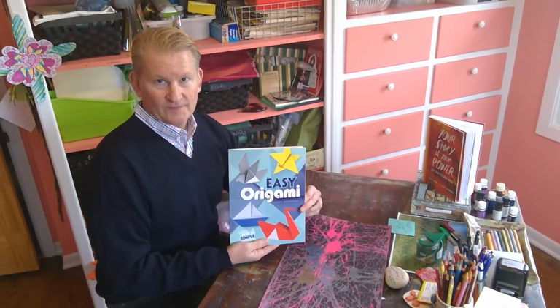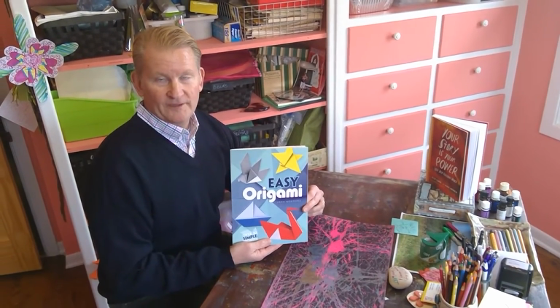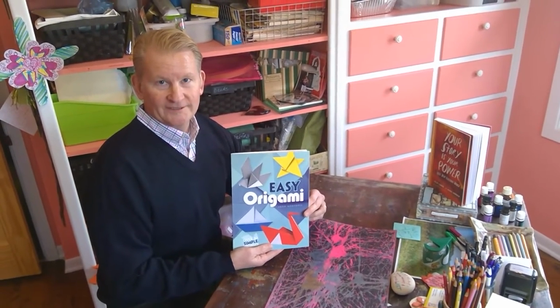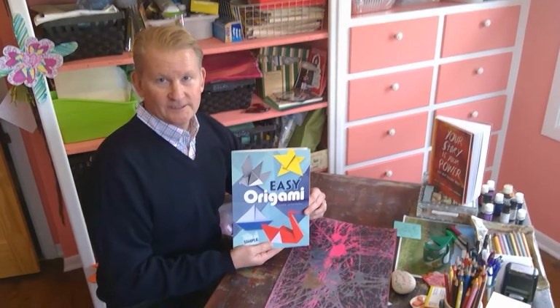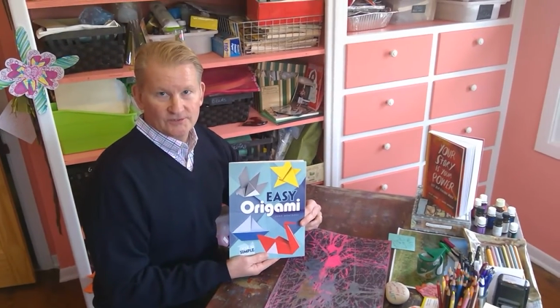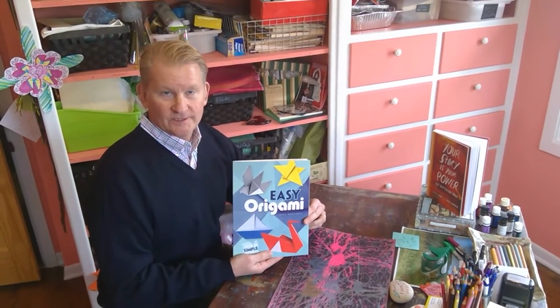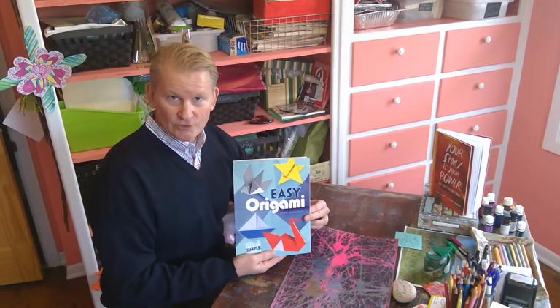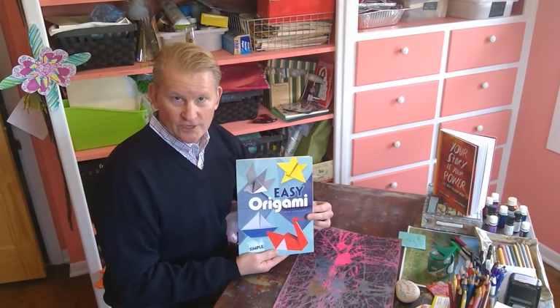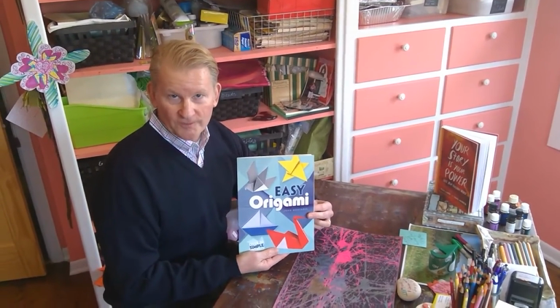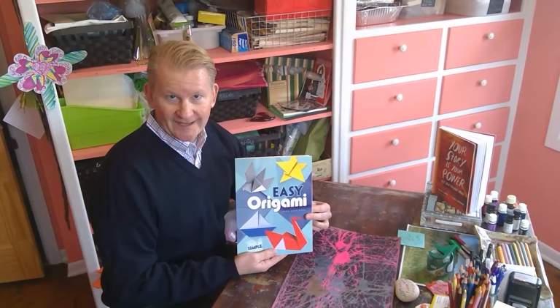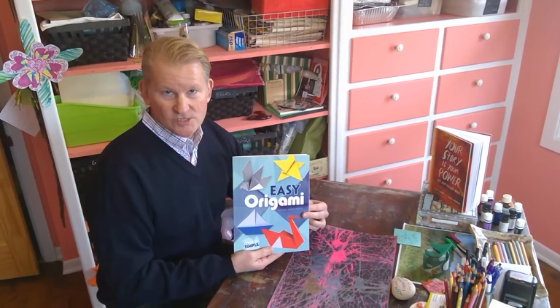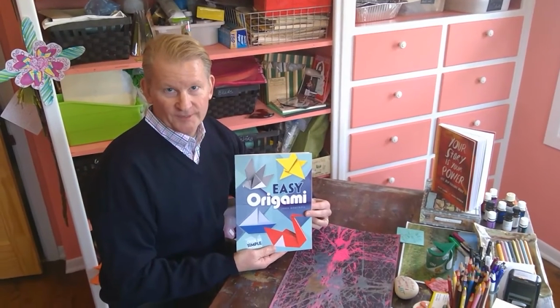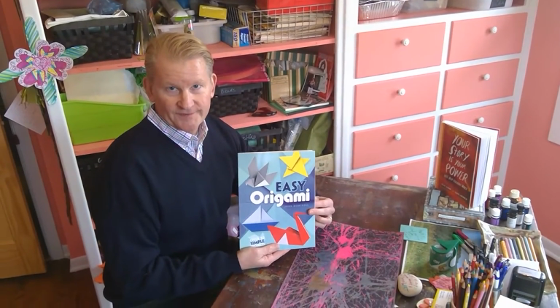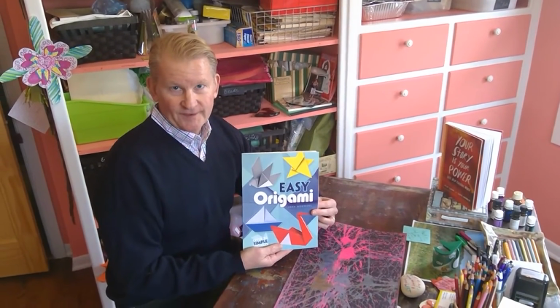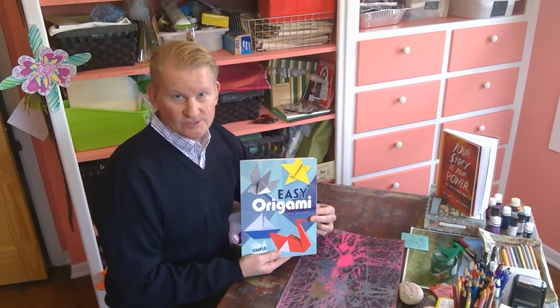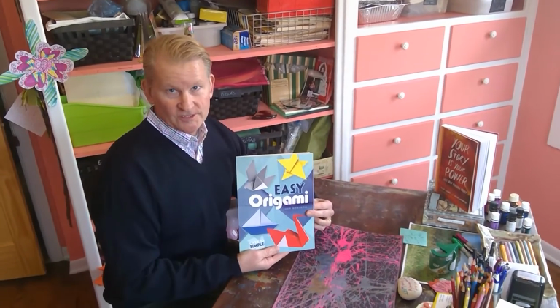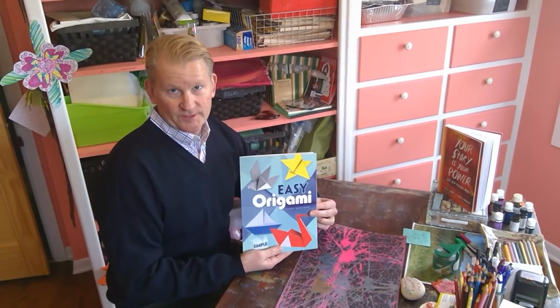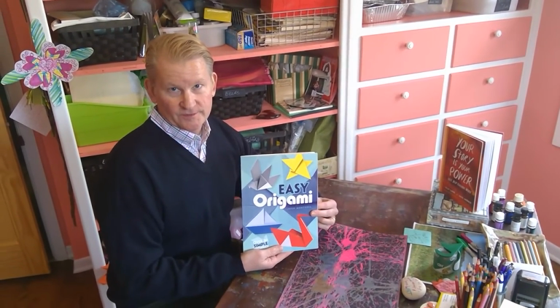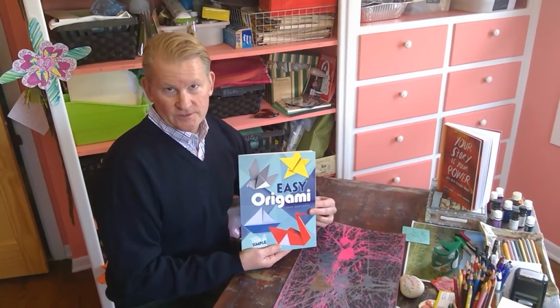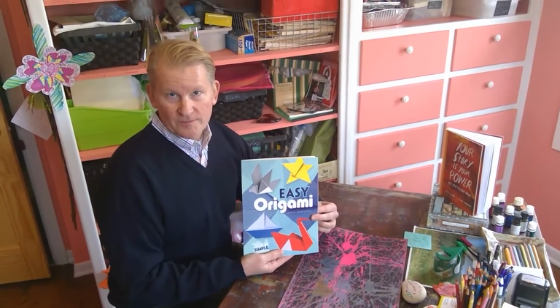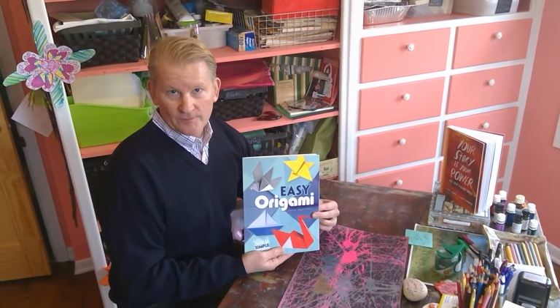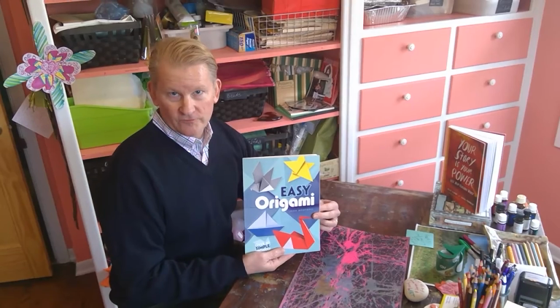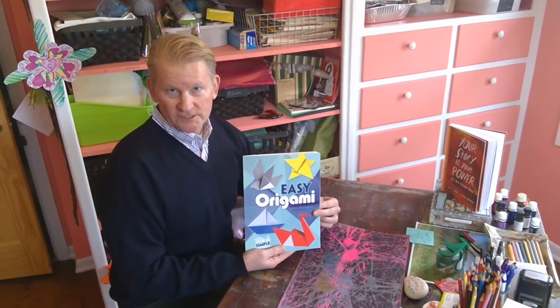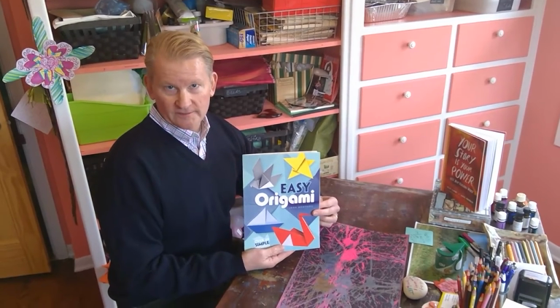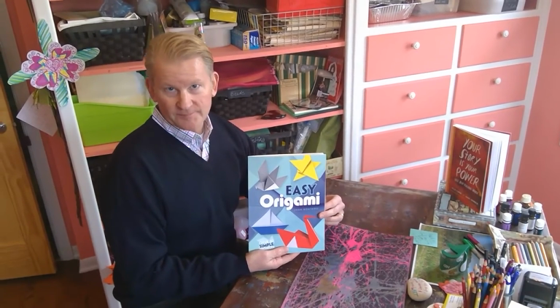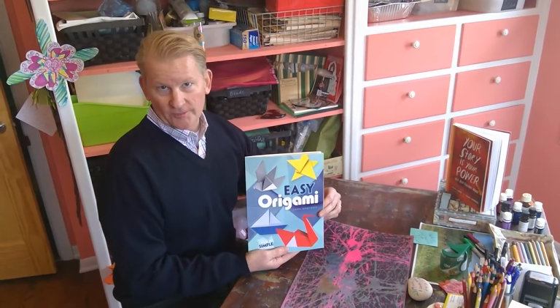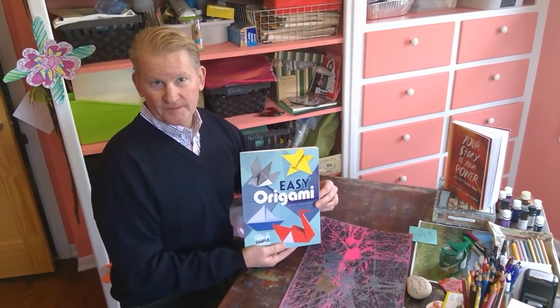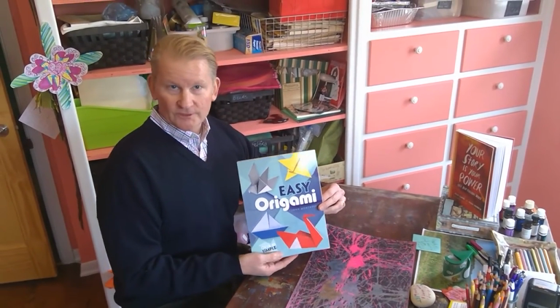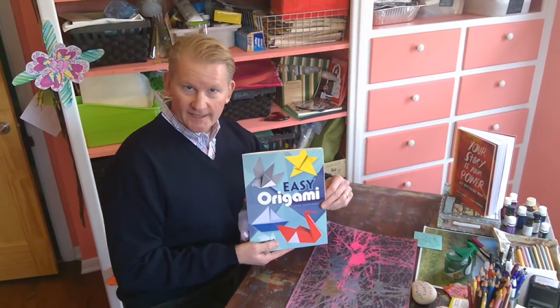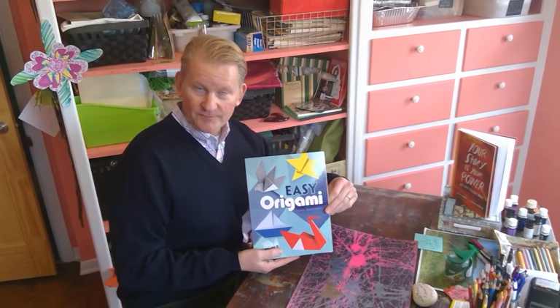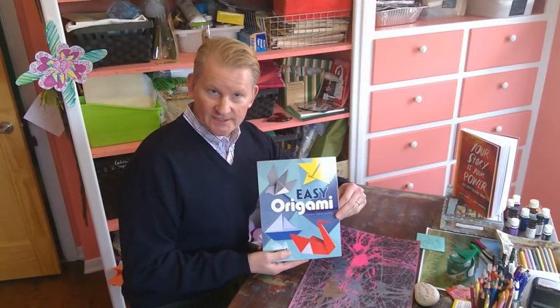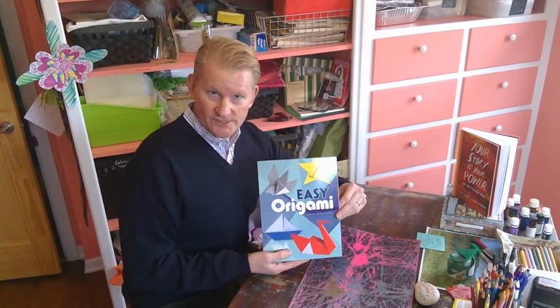Hello, Ben Franklin kids. For those of you who don't know me, I'm Mr. Dahlman. I'm Mrs. Dahlman's husband. Some of you might remember me from Veterans Day, Captain Dahlman. Well, today I'm the guest artist.